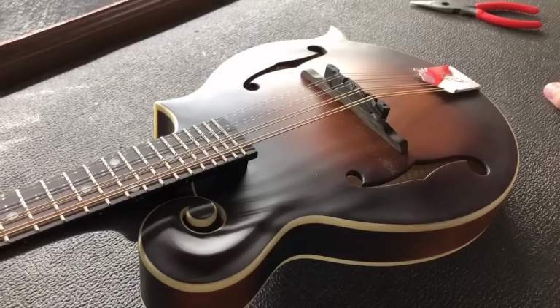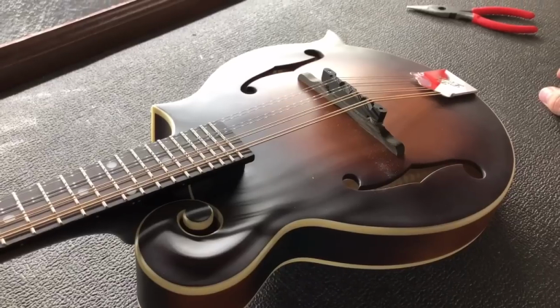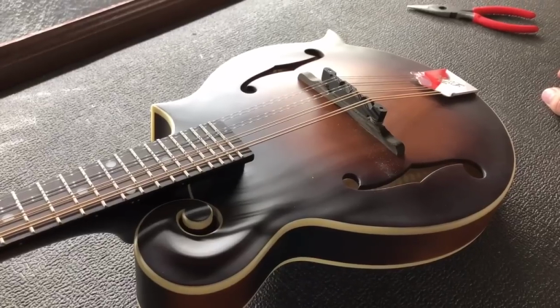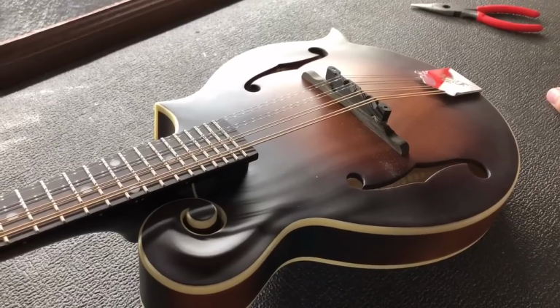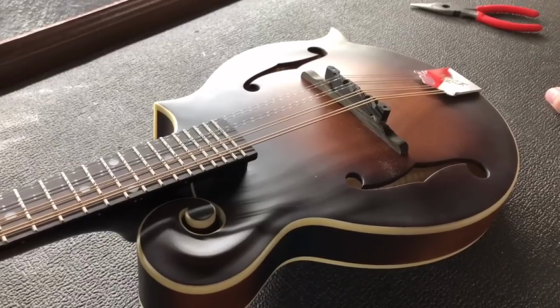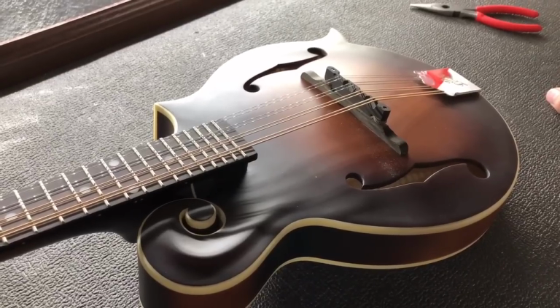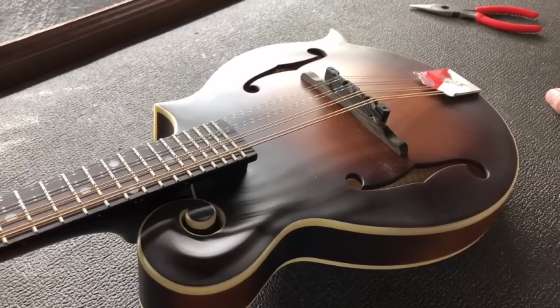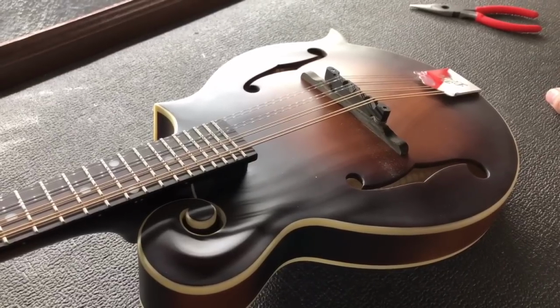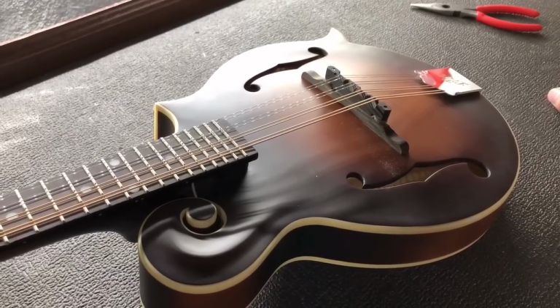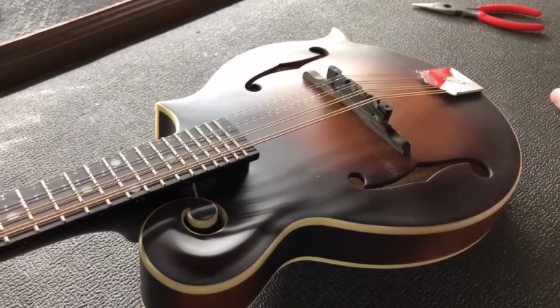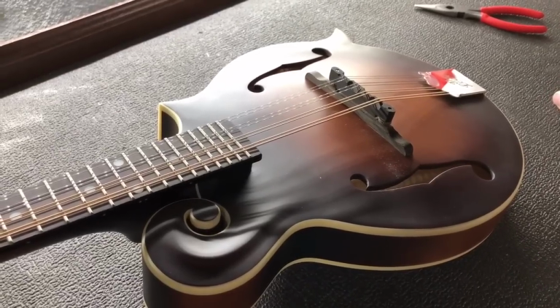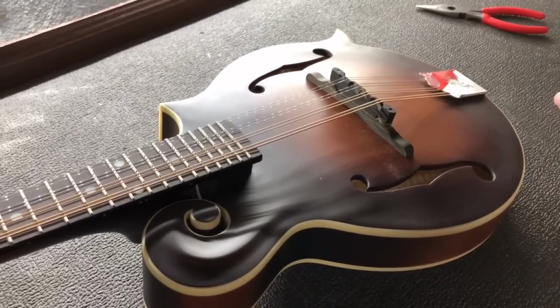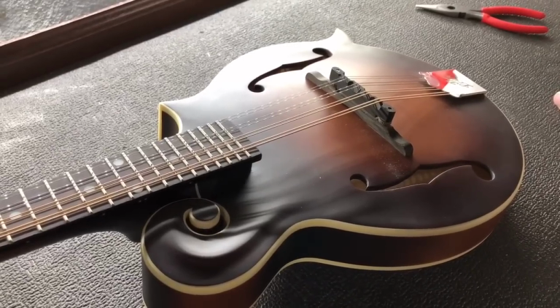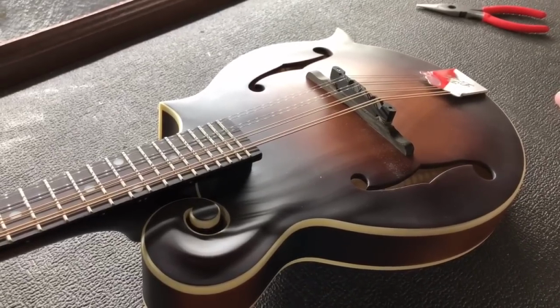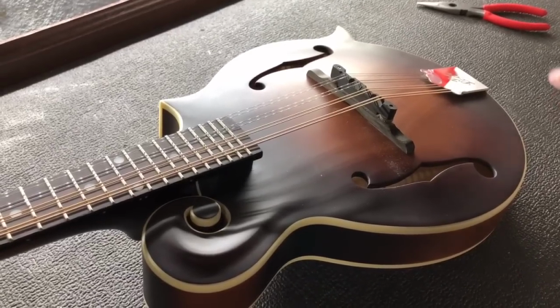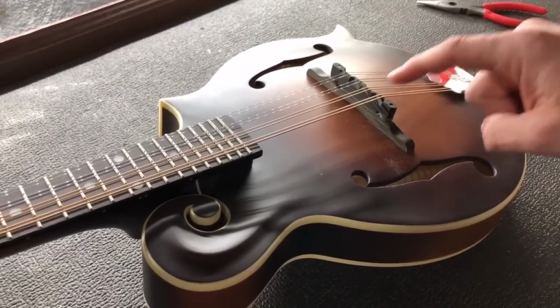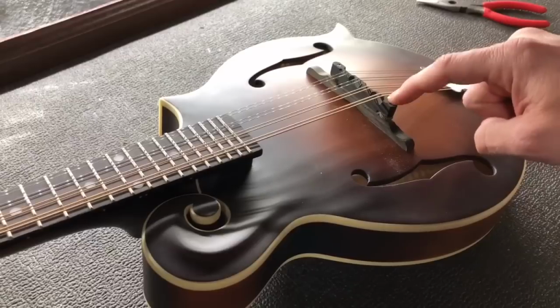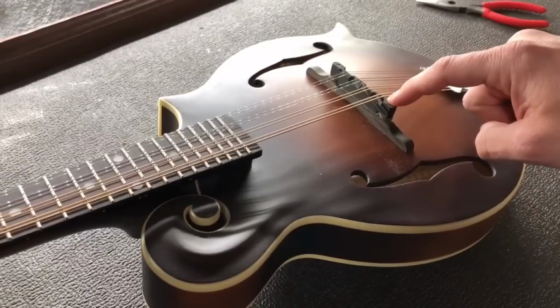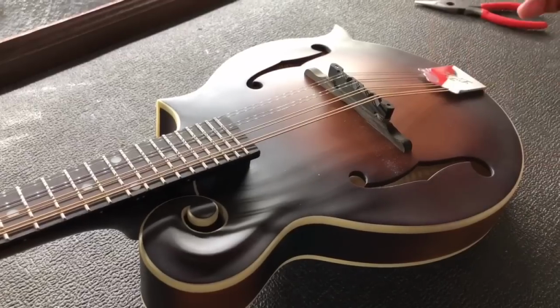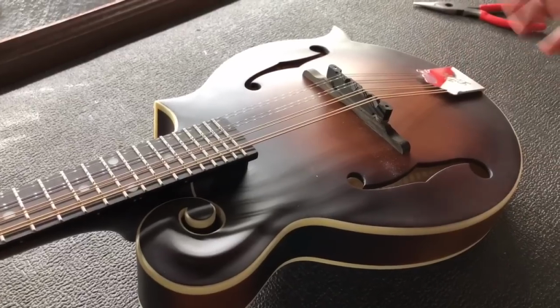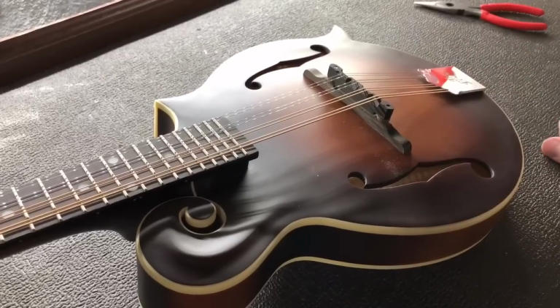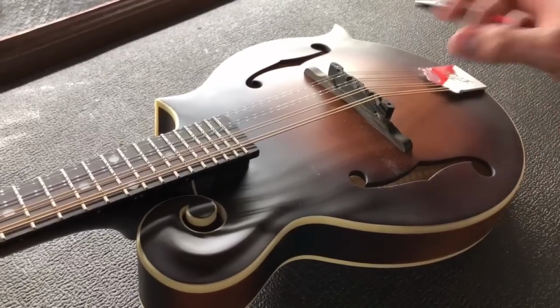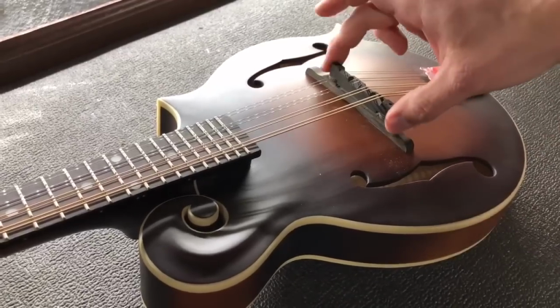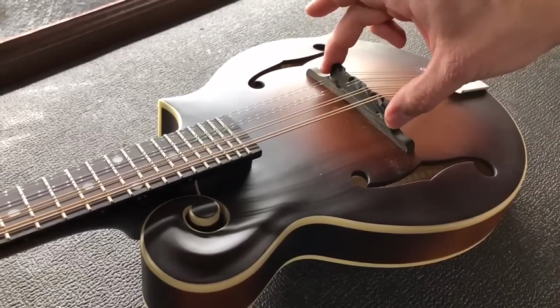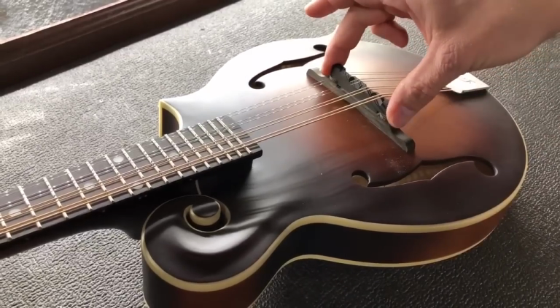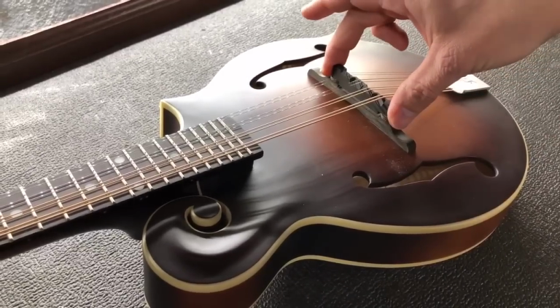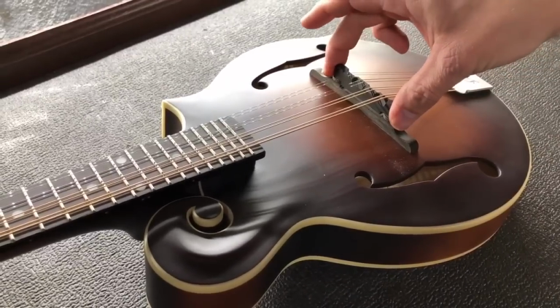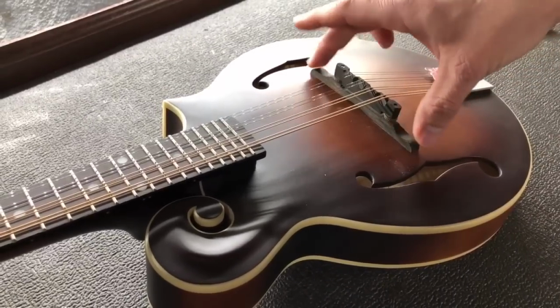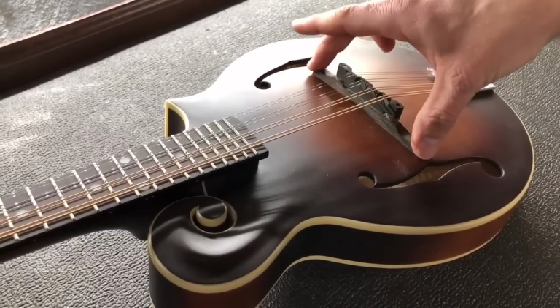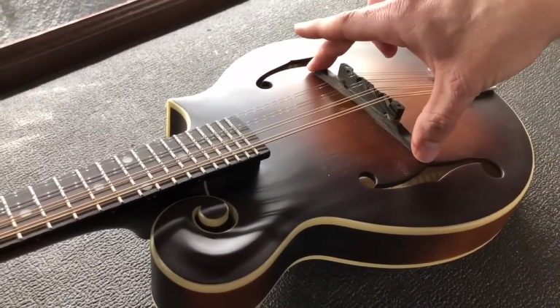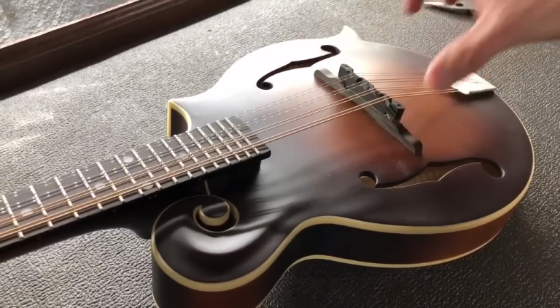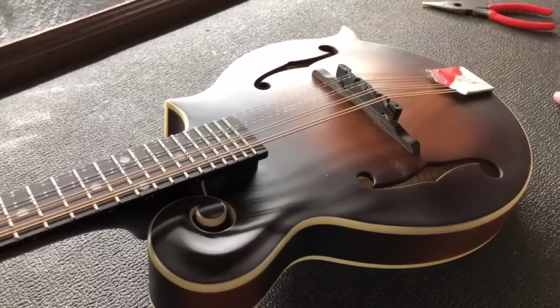Howdy folks, Jake here with the Banjo Bin General Store. For this week's tech tip we're going to talk about a very simple topic, which is how to adjust the height of a traditional mandolin bridge.